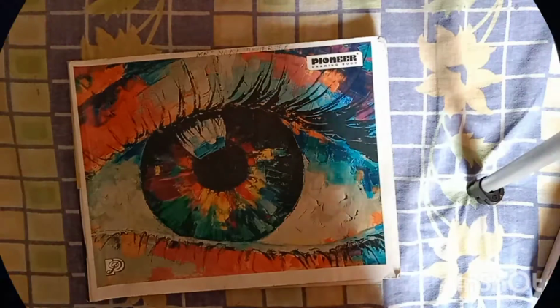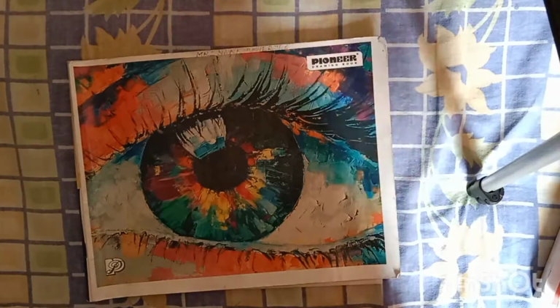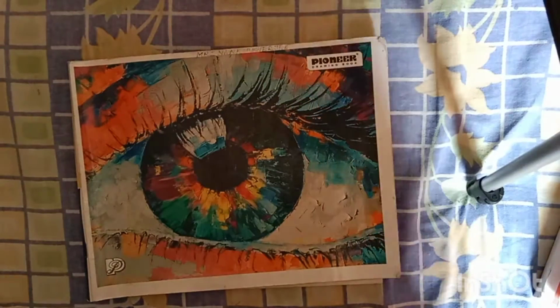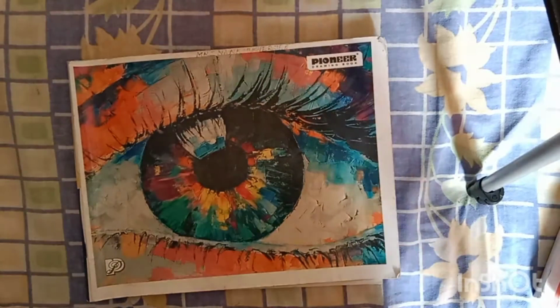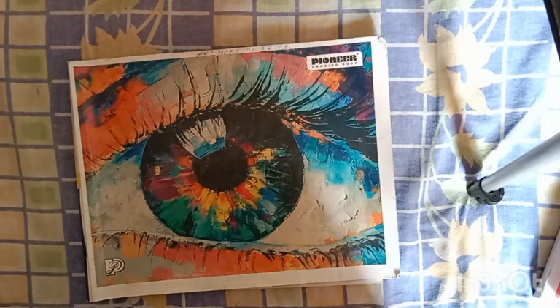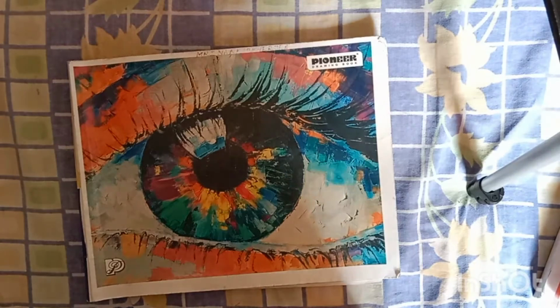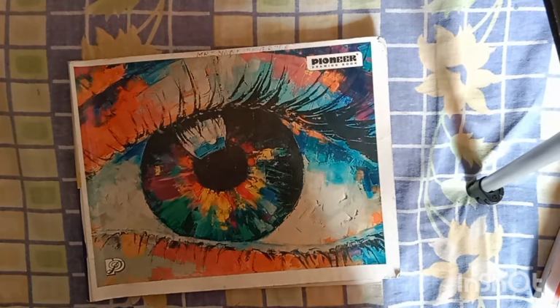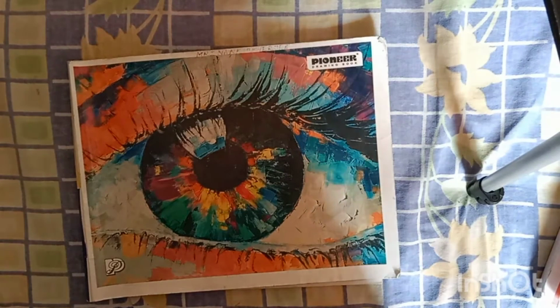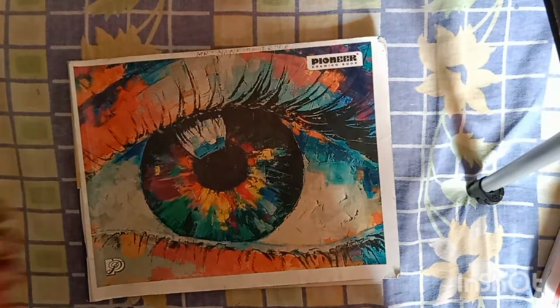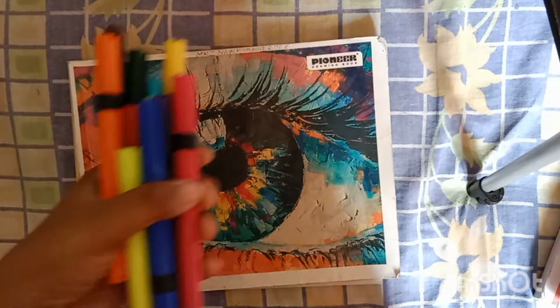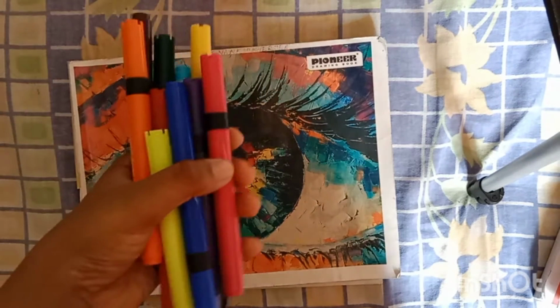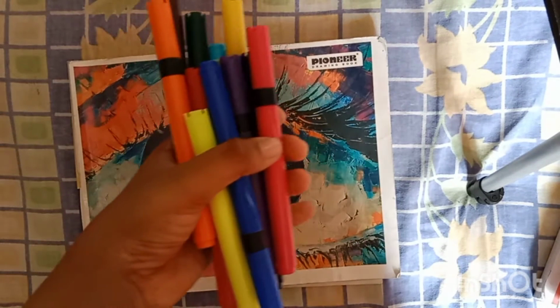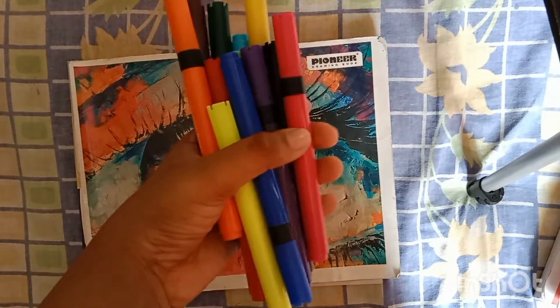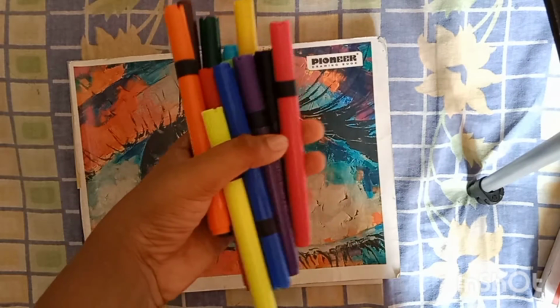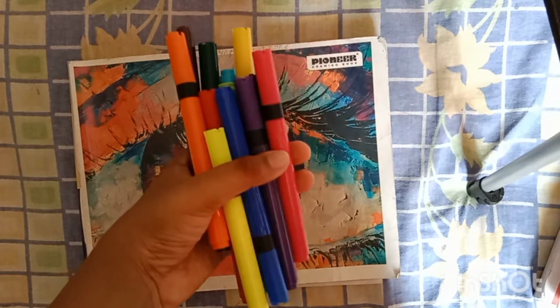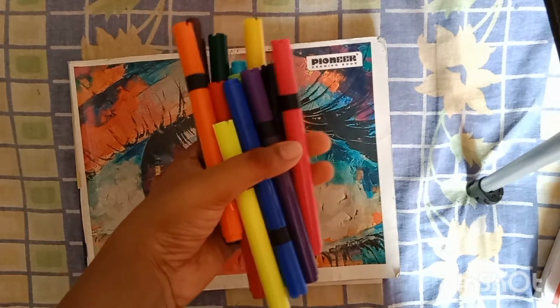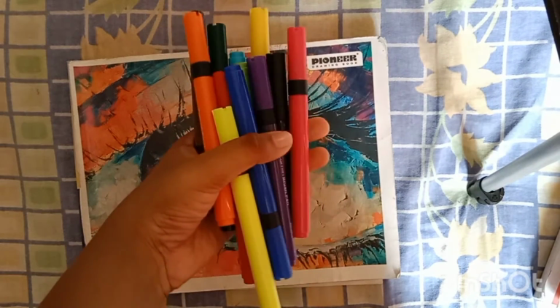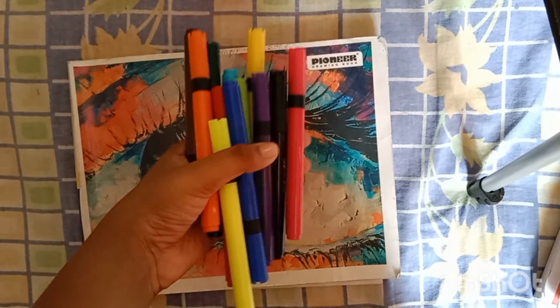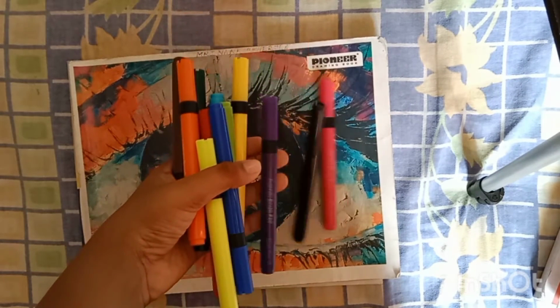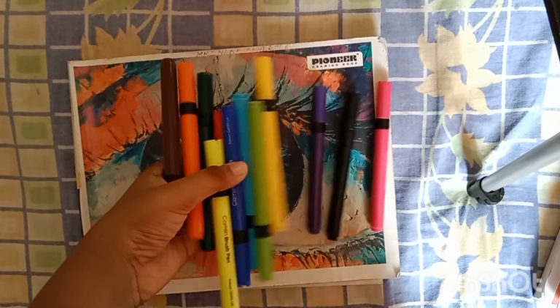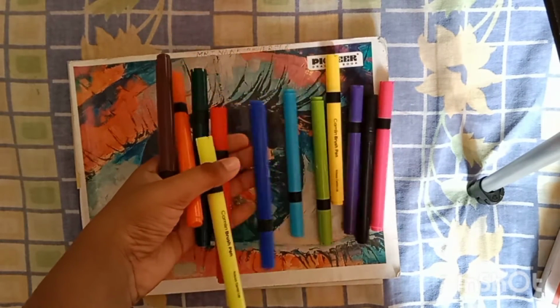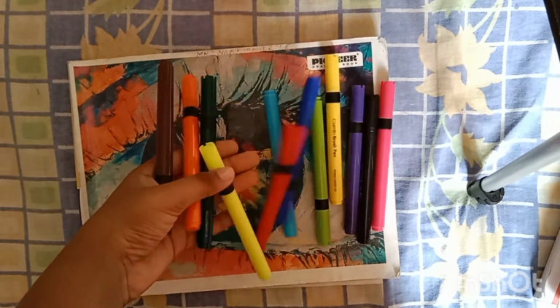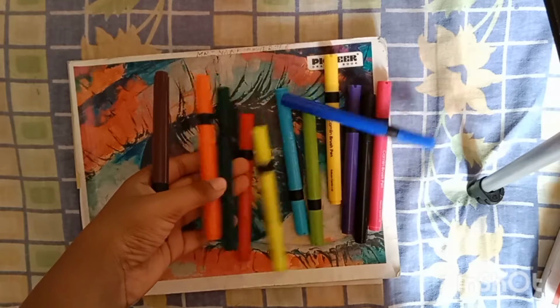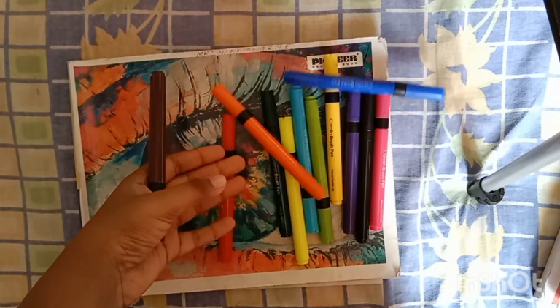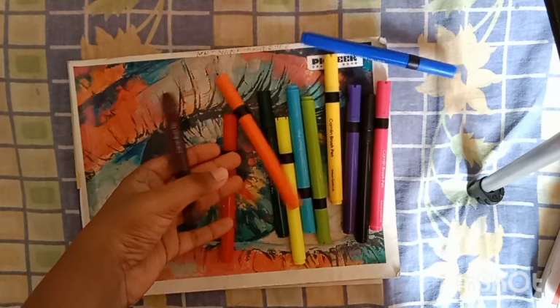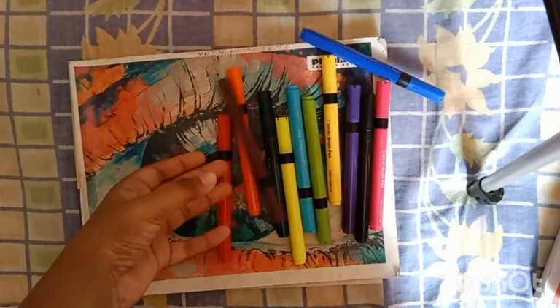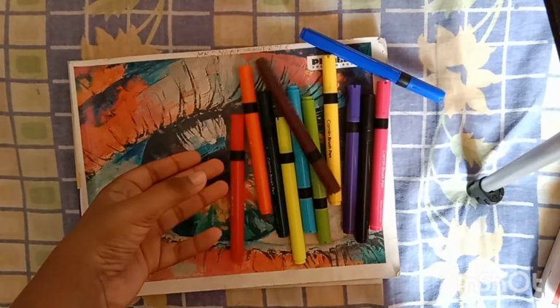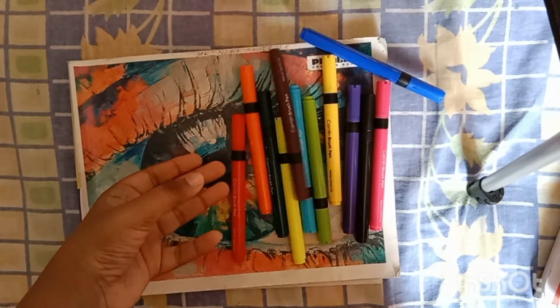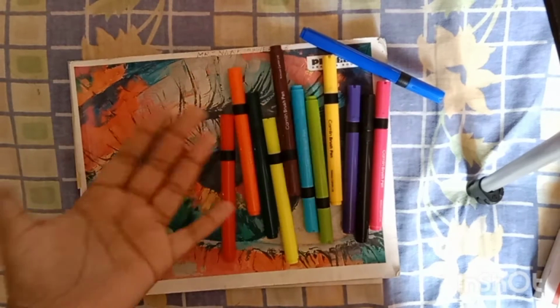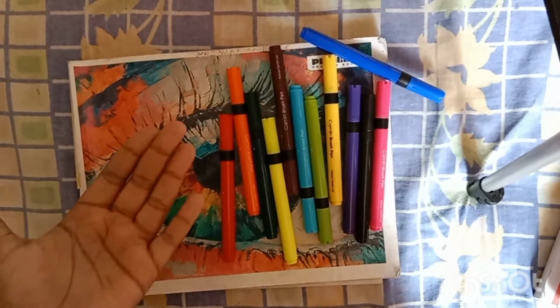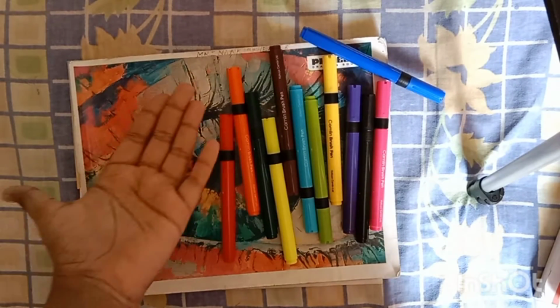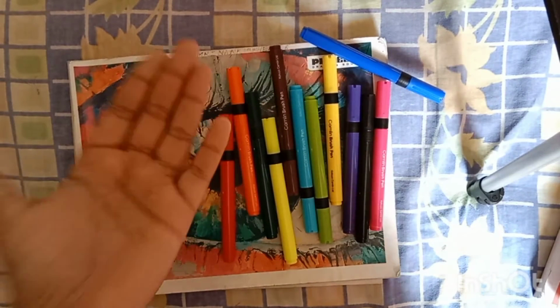Welcome back to my channel. Today I will be drawing with these camel brush pens. So let's start drawing.